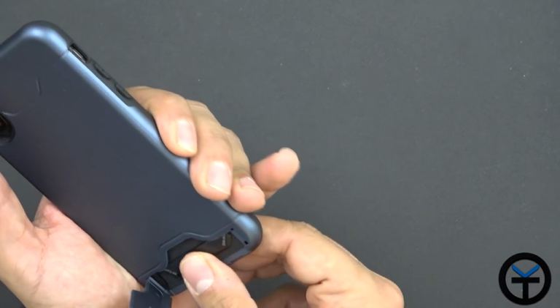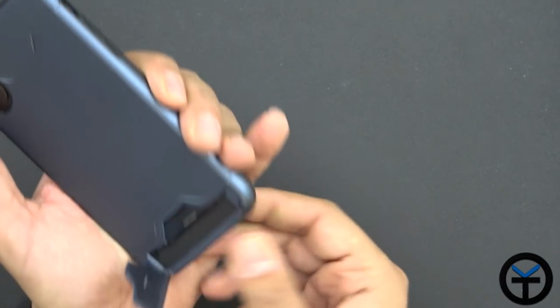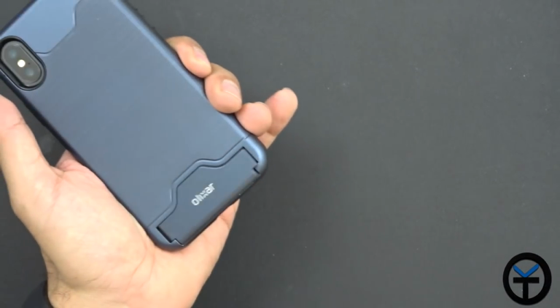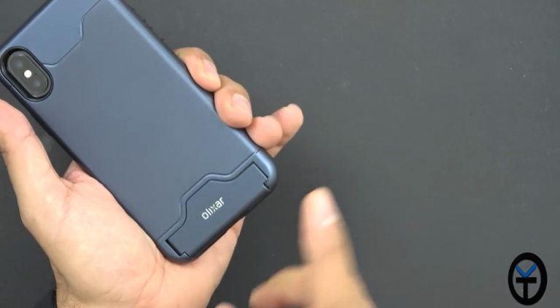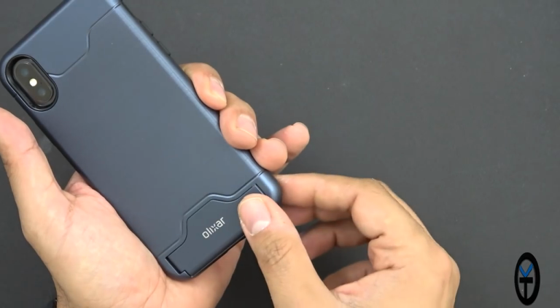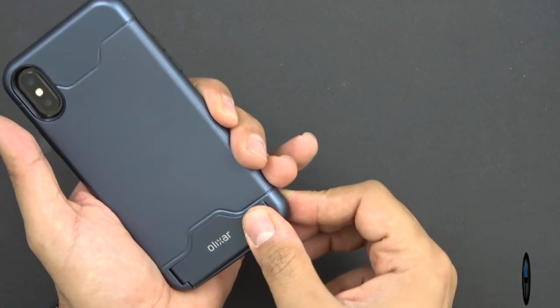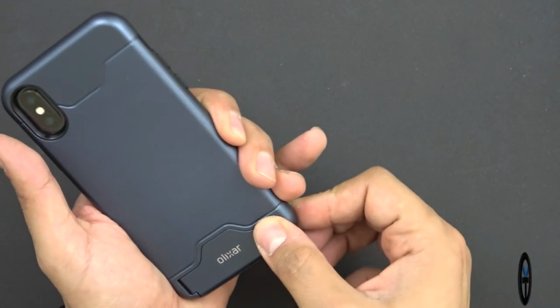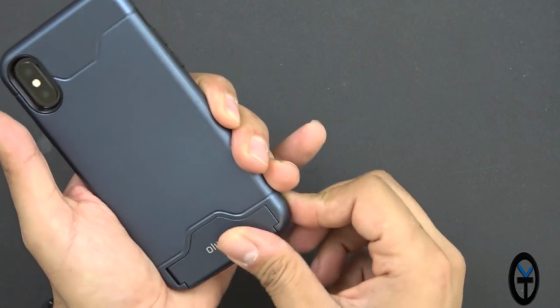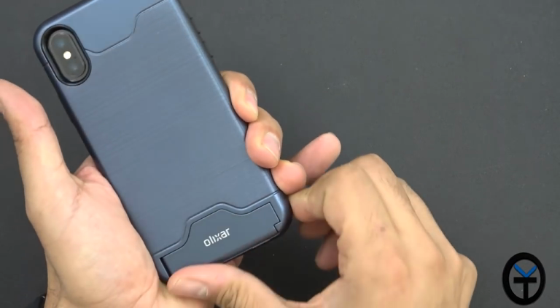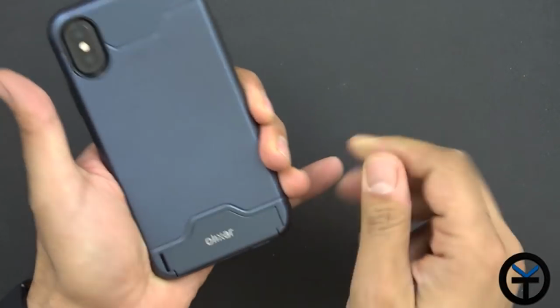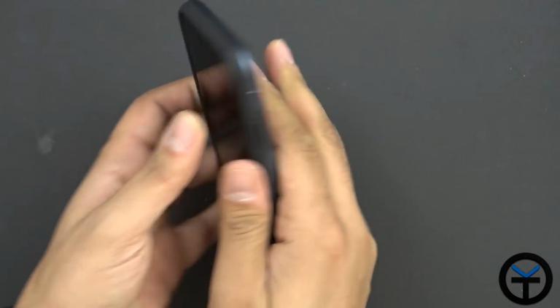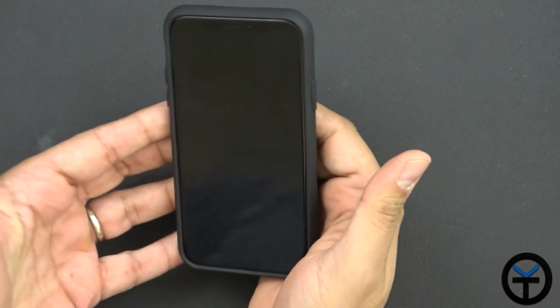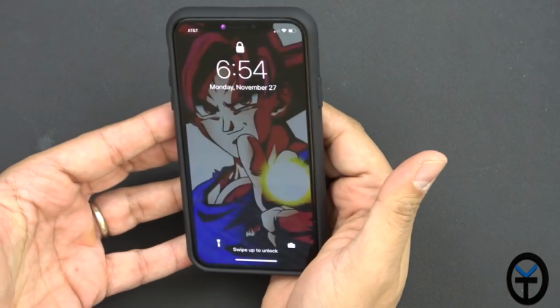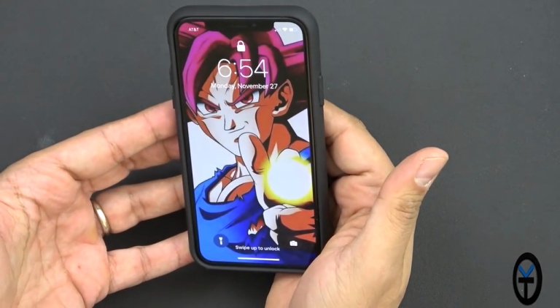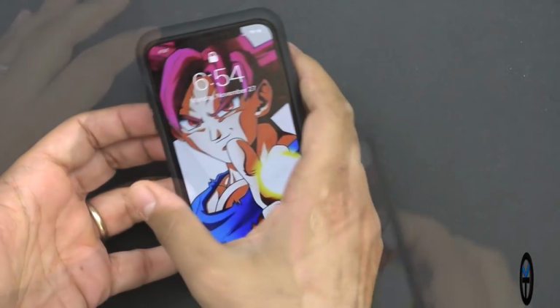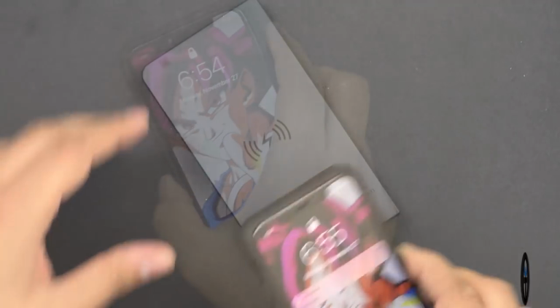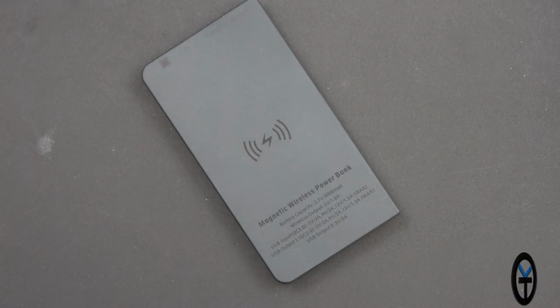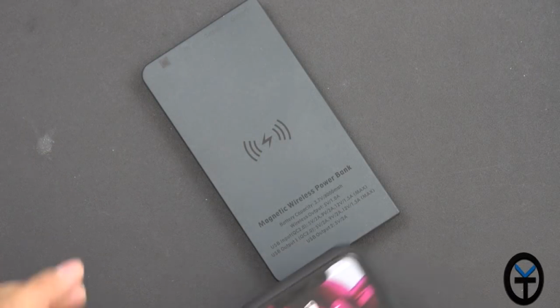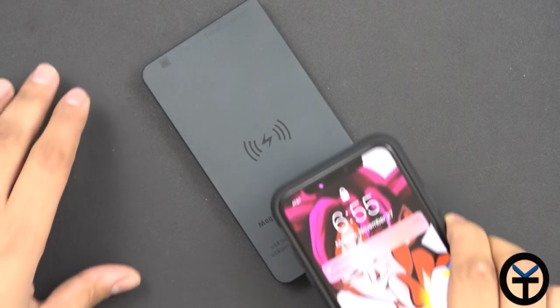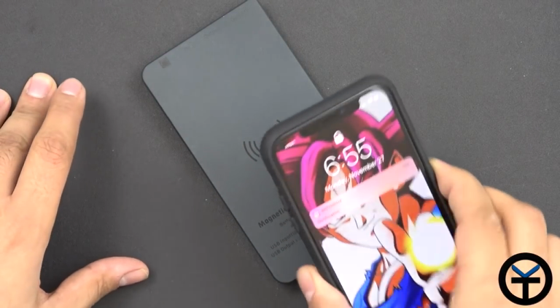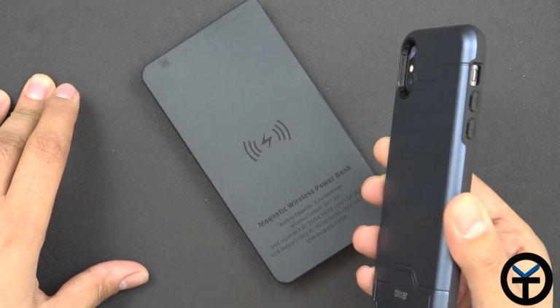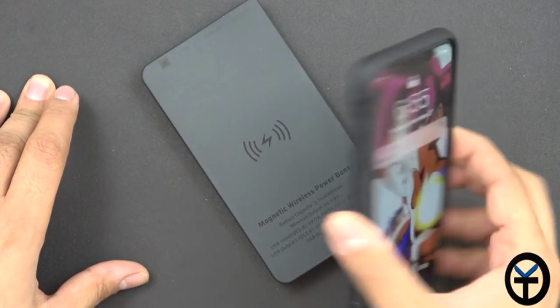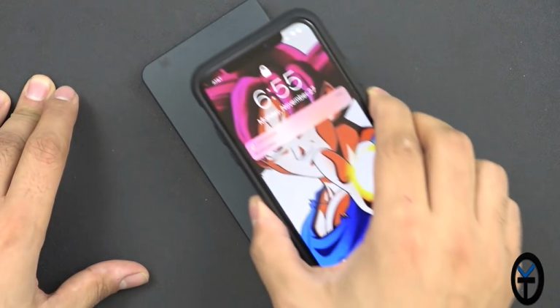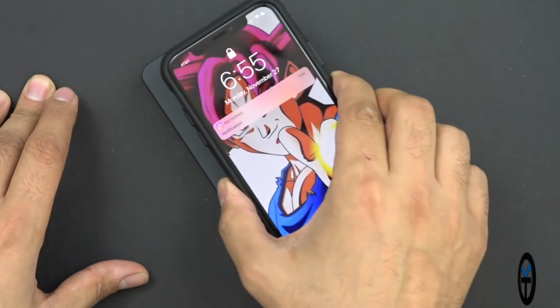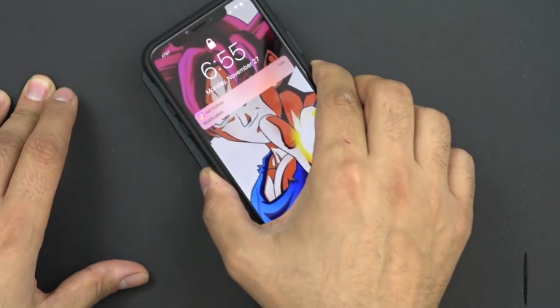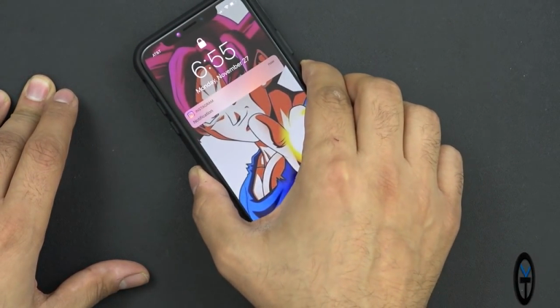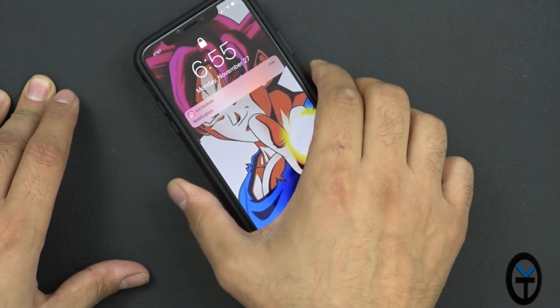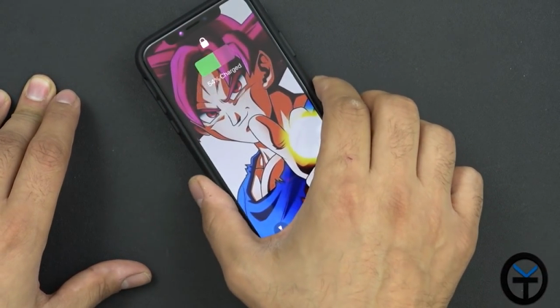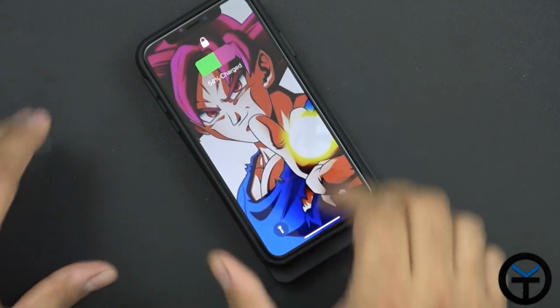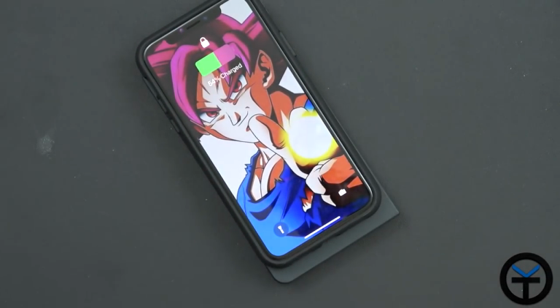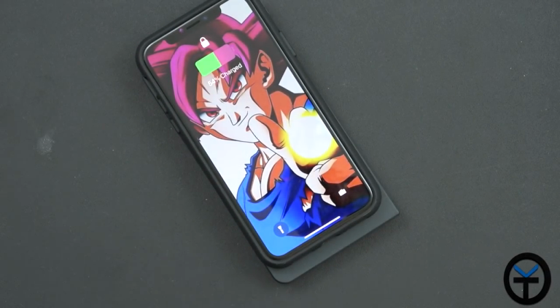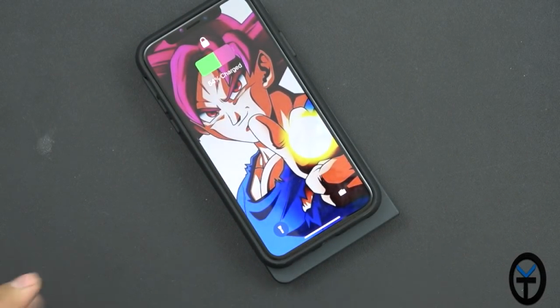The multi-tool fits all the way in flush — close it, you hear that snap and you're pretty much set. Now I'm sure you want to see if this thing actually still works with wireless charging, so I'm going to go ahead and put it on the charger.